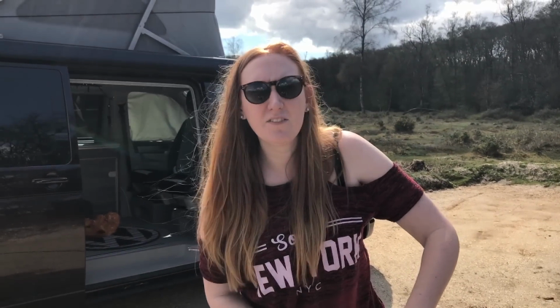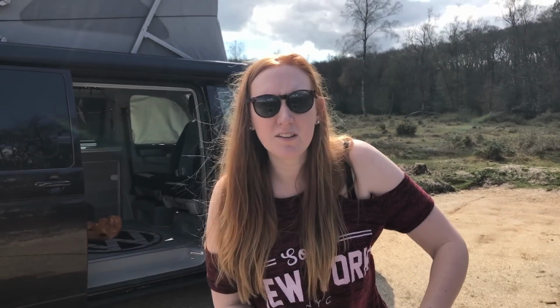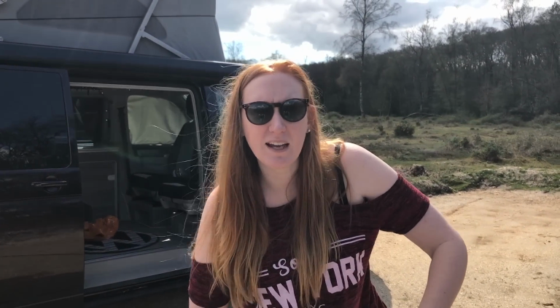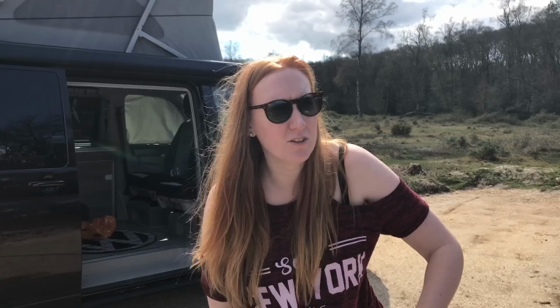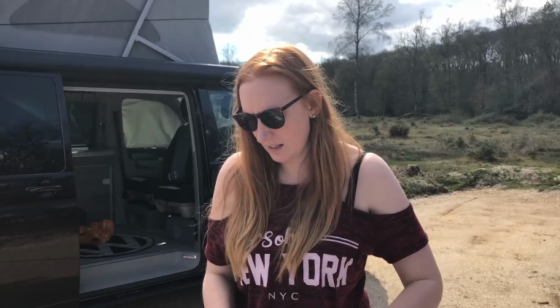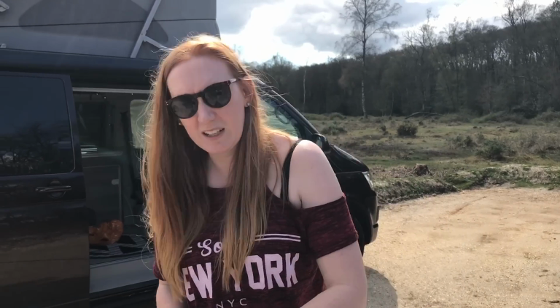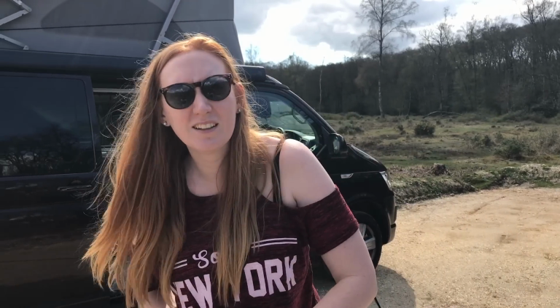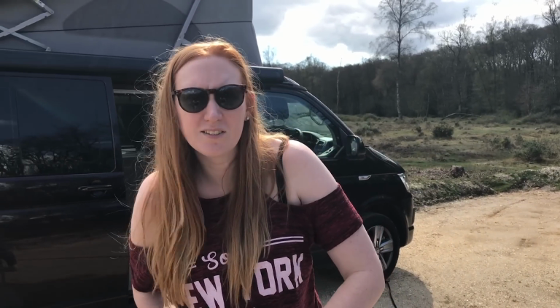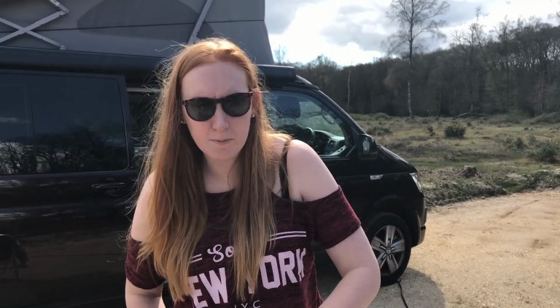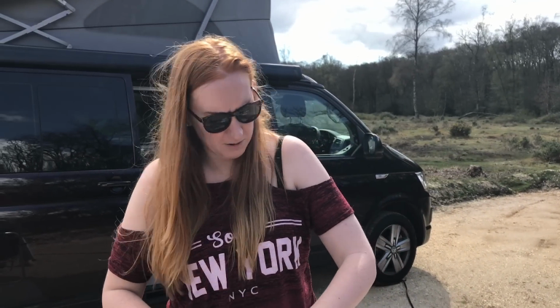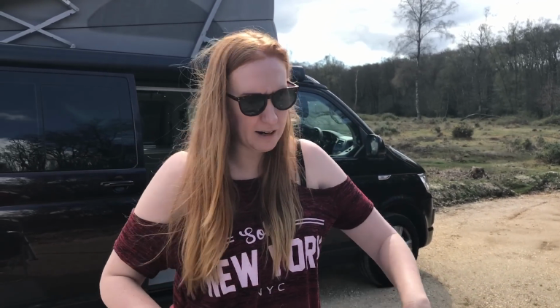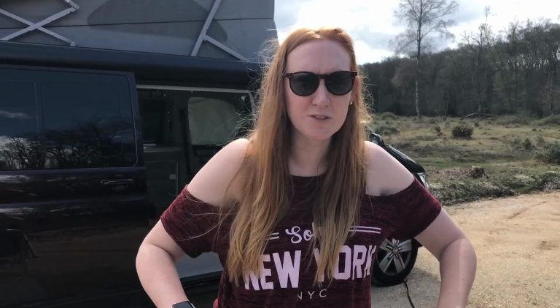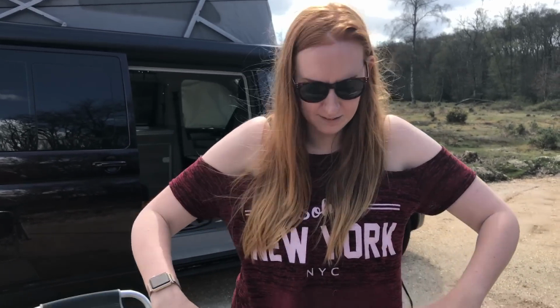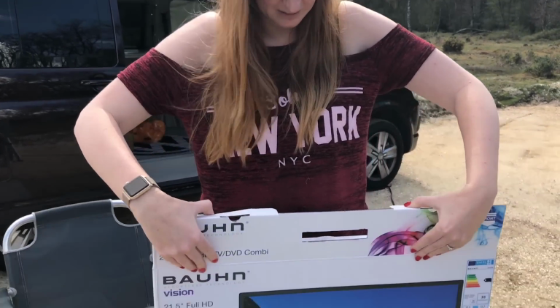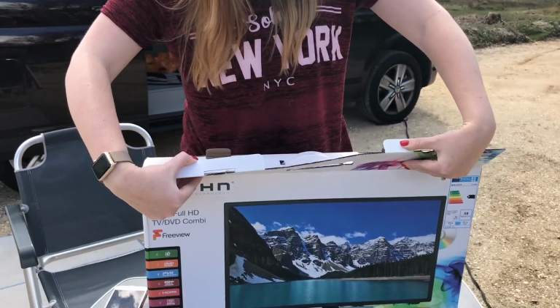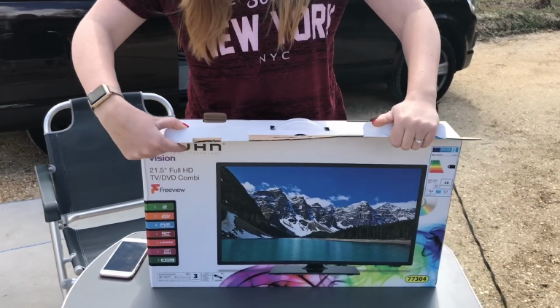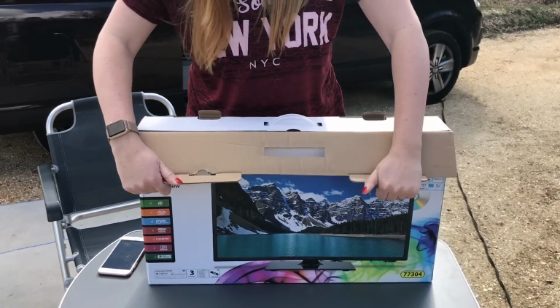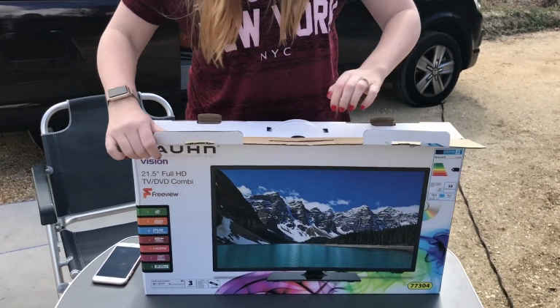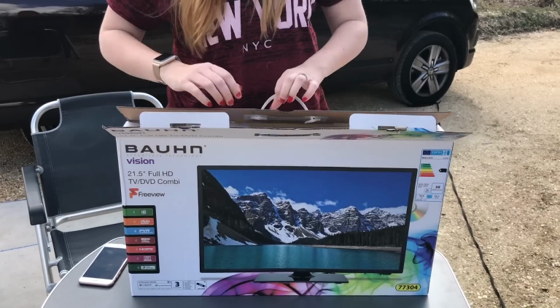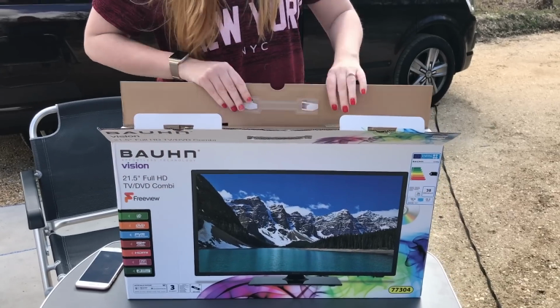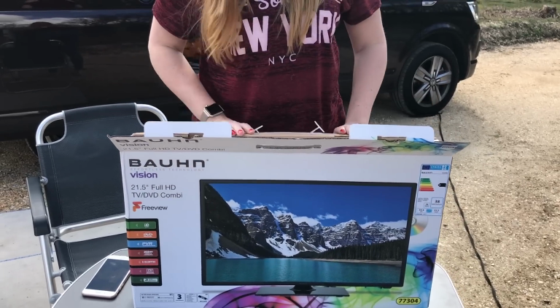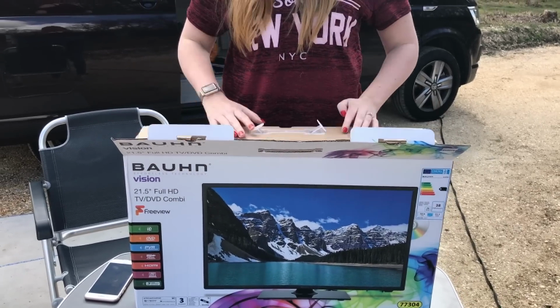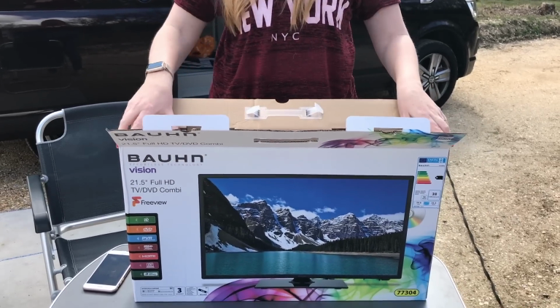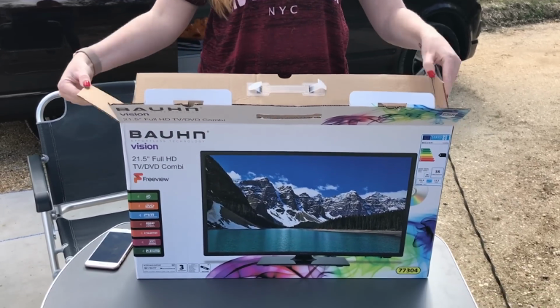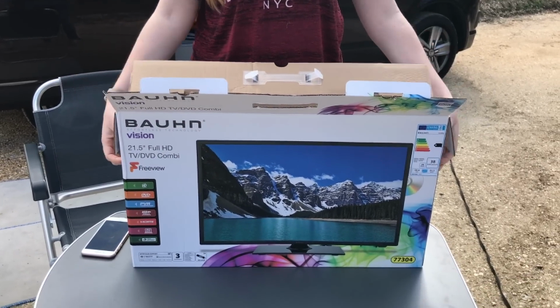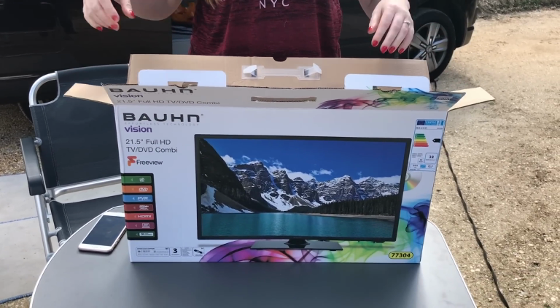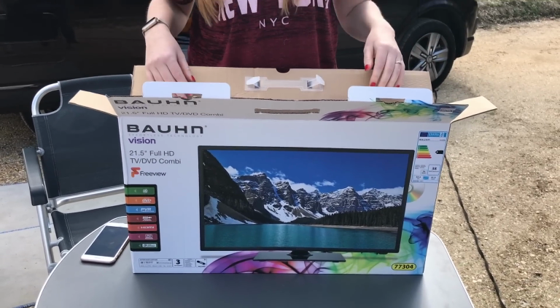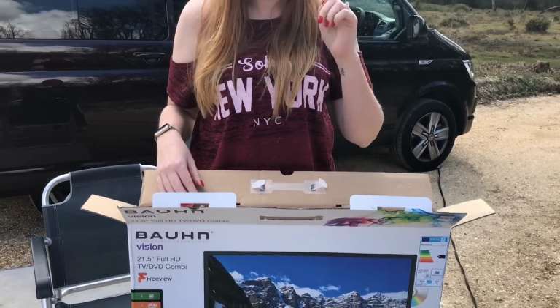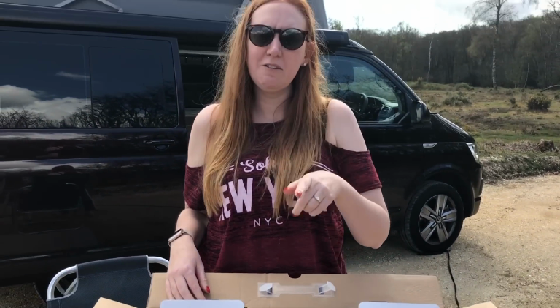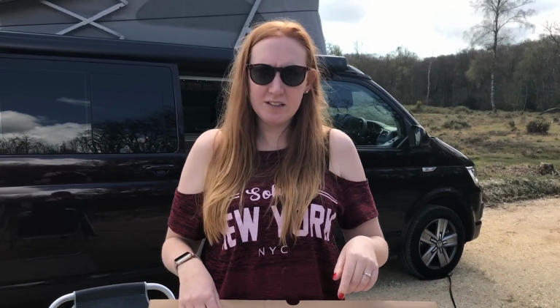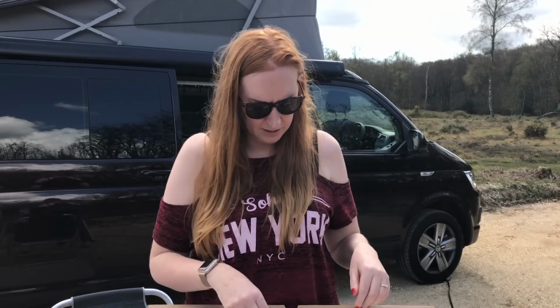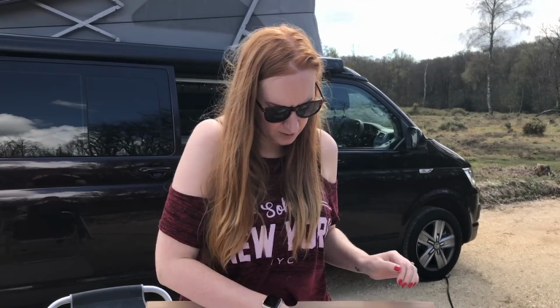If anyone has ever been to Aldi on a Sunday morning, as soon as it opens, you'll know how chaotic it ends up being. I was there, I picked it up. There's quite a lot of people getting these as well, but I think they're a bit of a bargain — £124.99 this was.